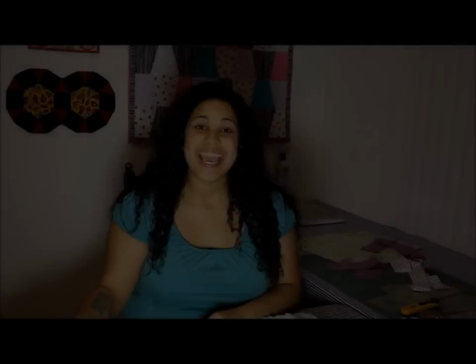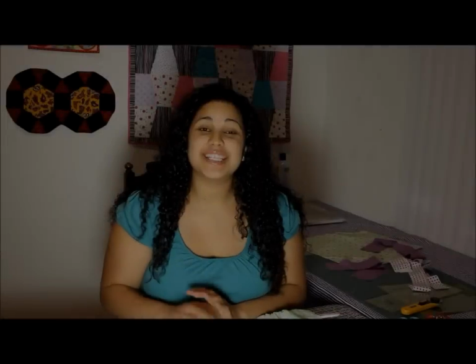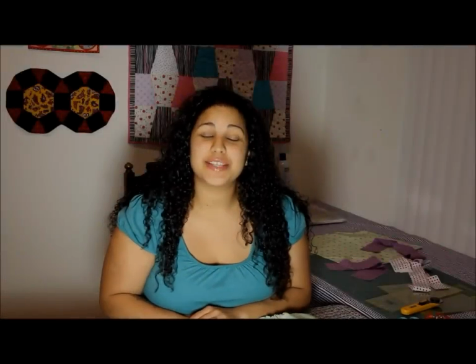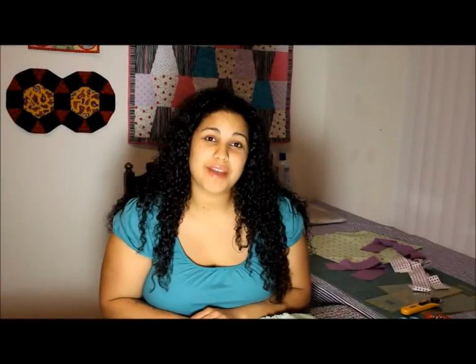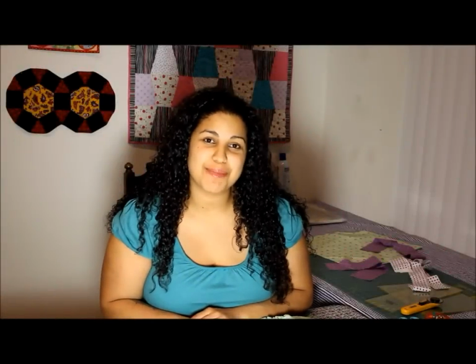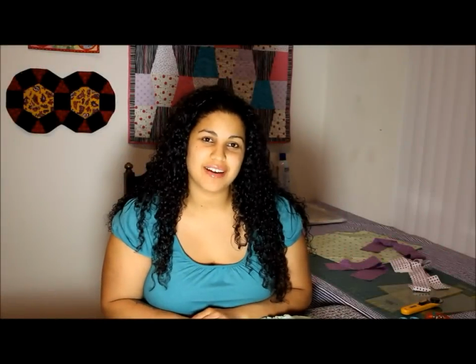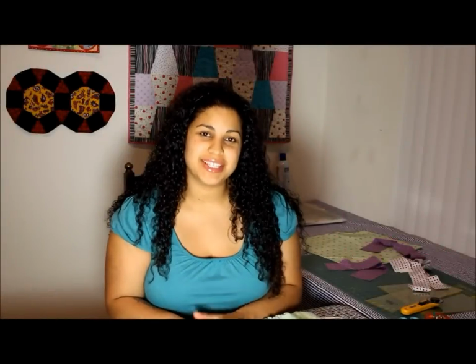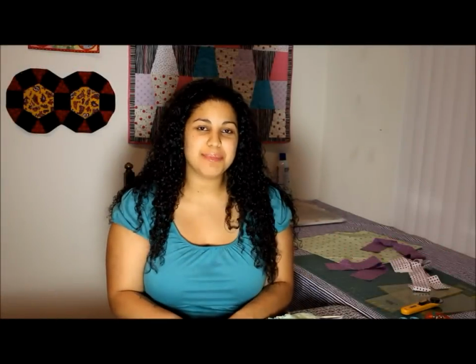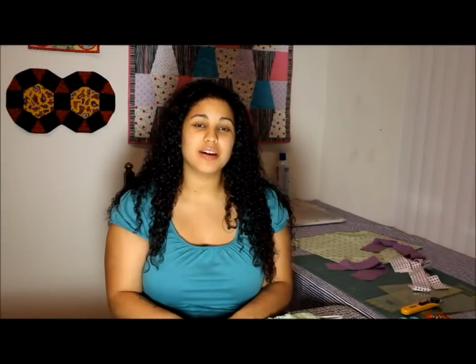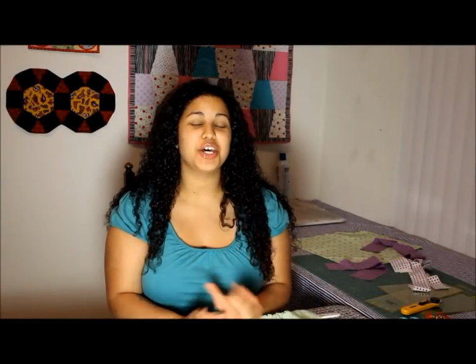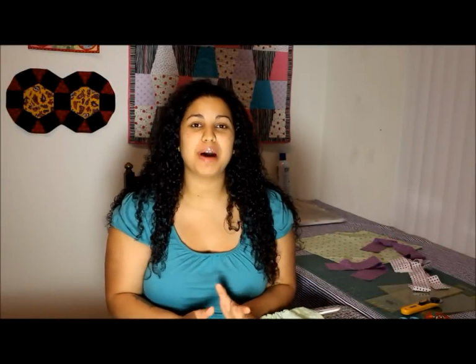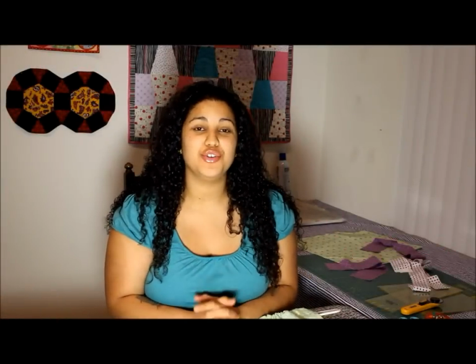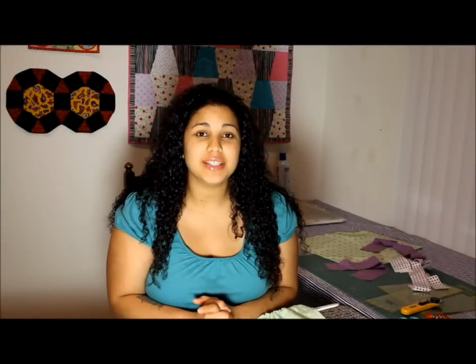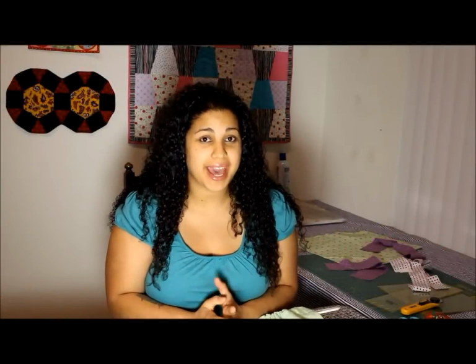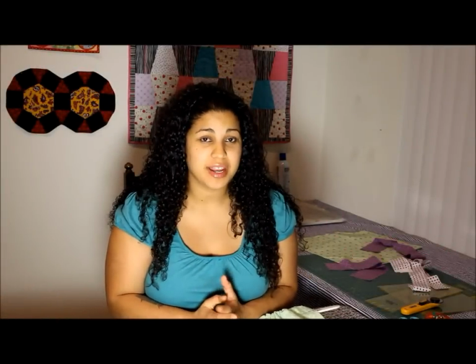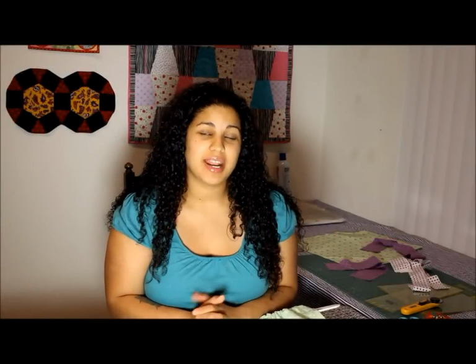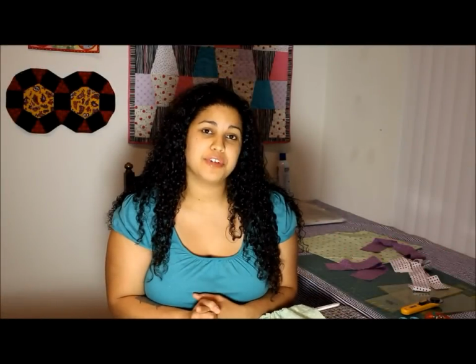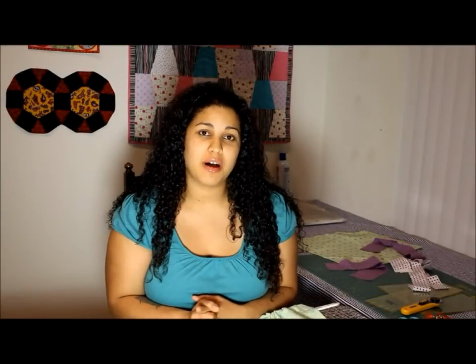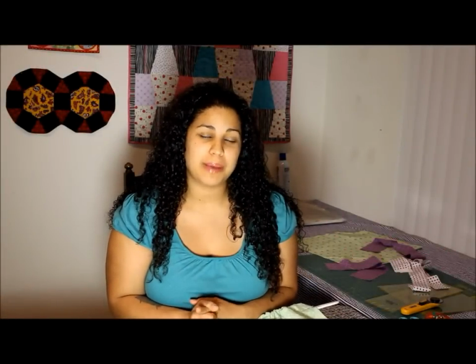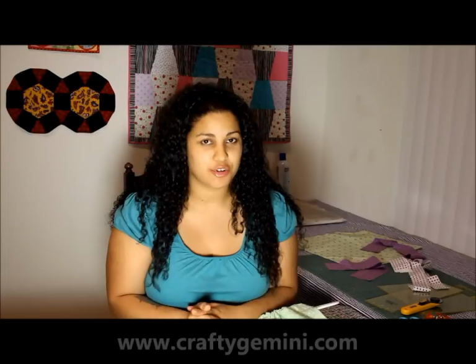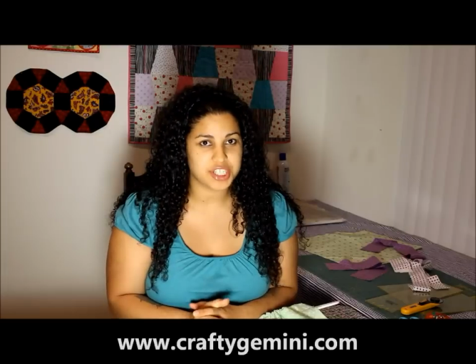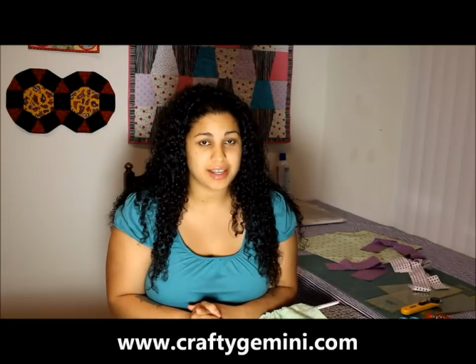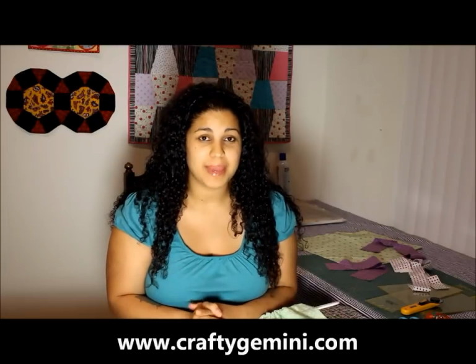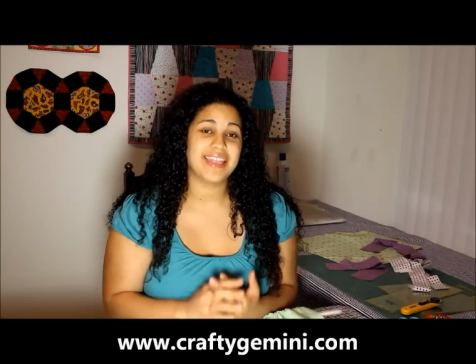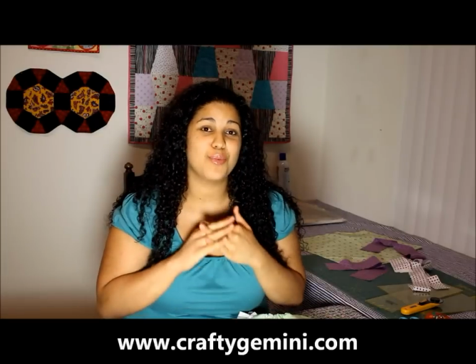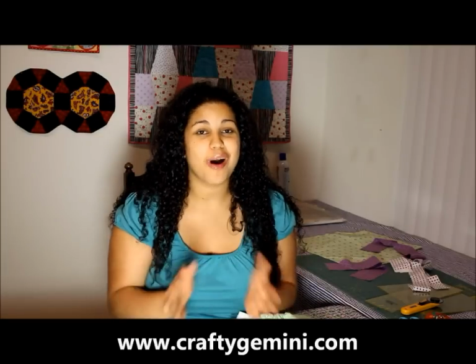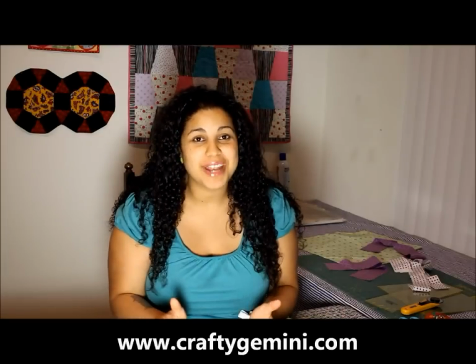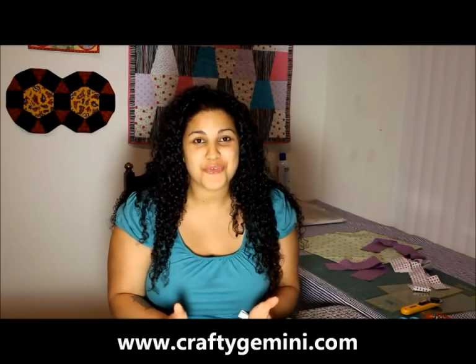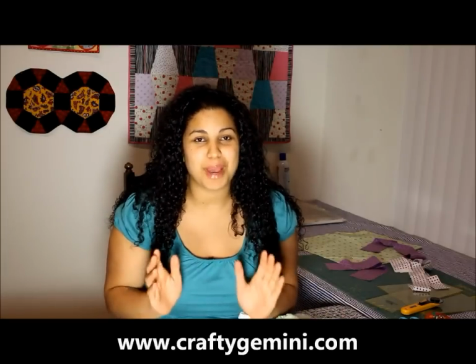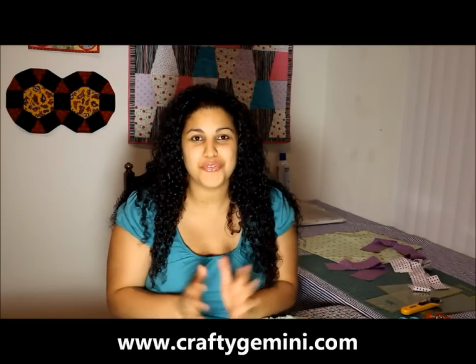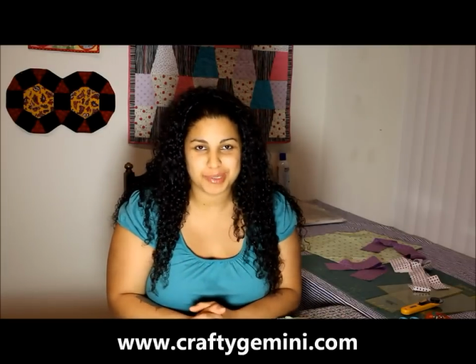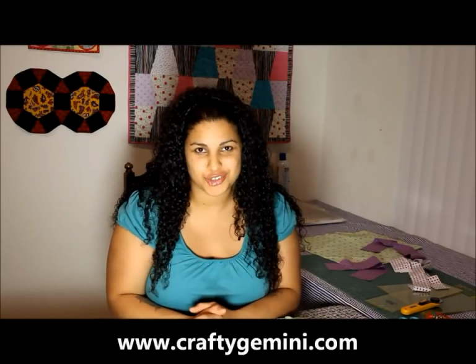Hey, it's Vanessa from CraftyGemini.com and today I'm here to tell you about my newest pattern that I have for sale on my website on CraftyGemini.com — and that's what you all have been asking for: my ruffled pillowcase dress.